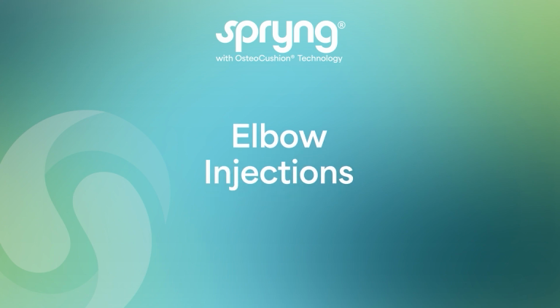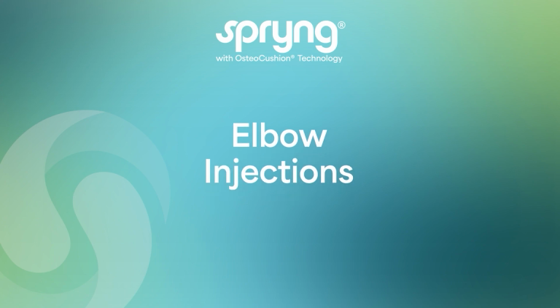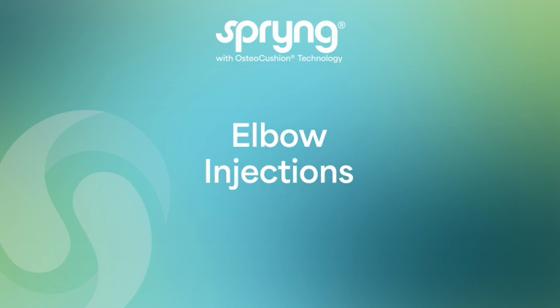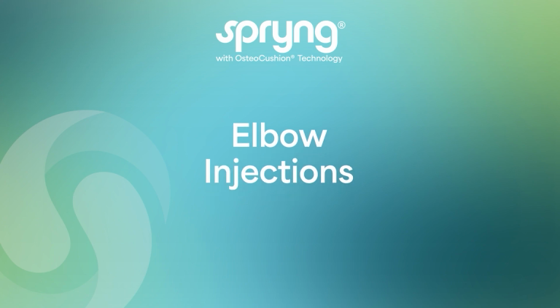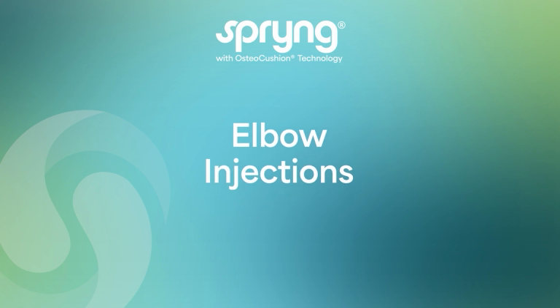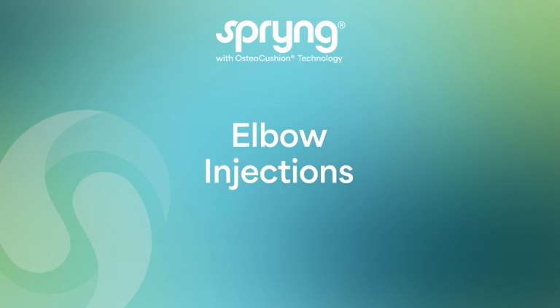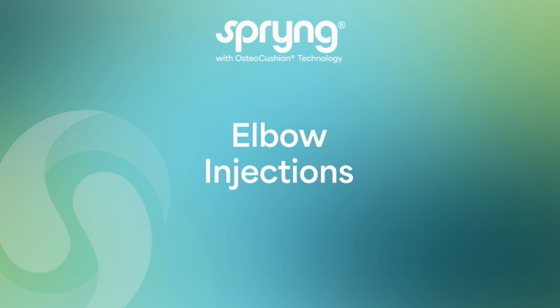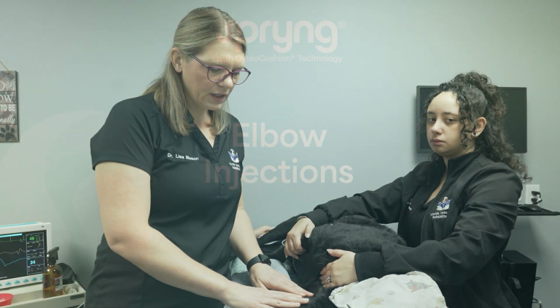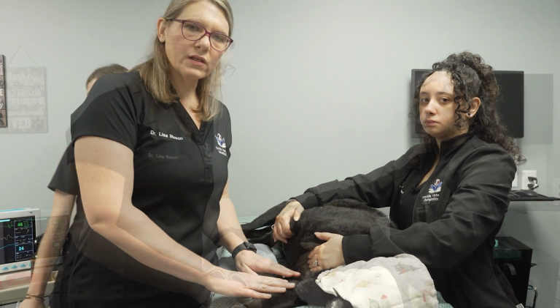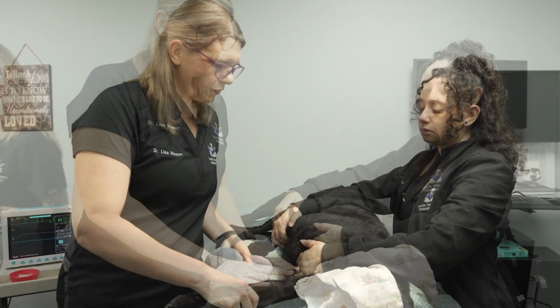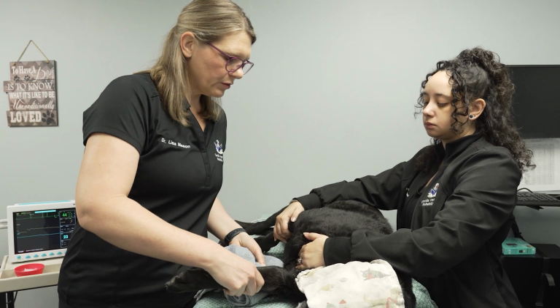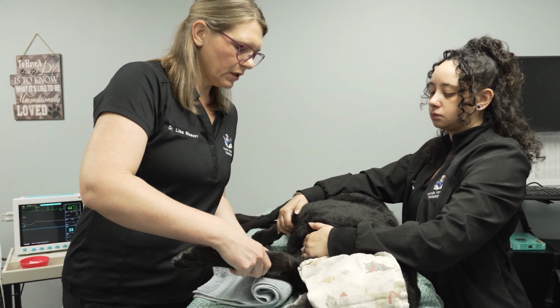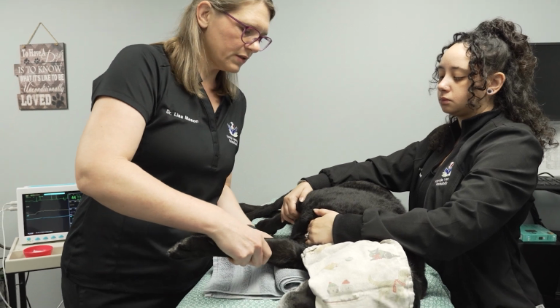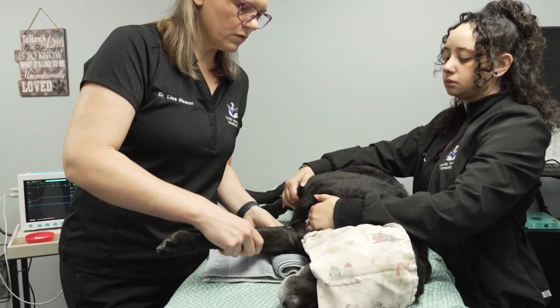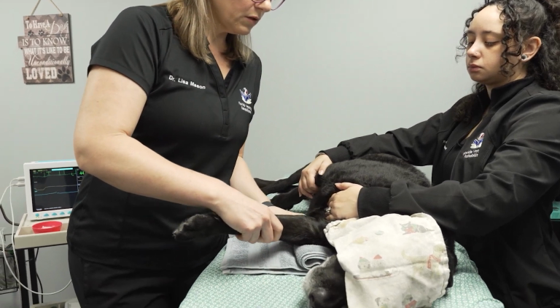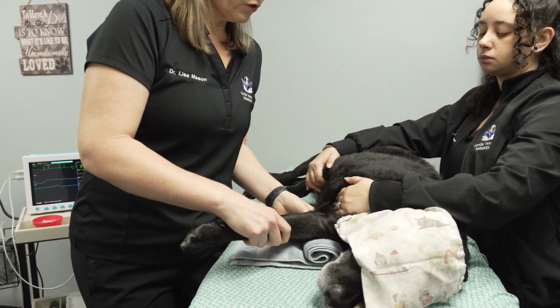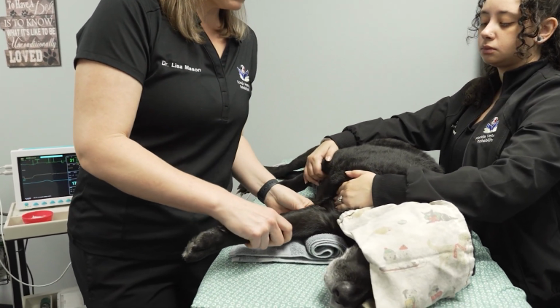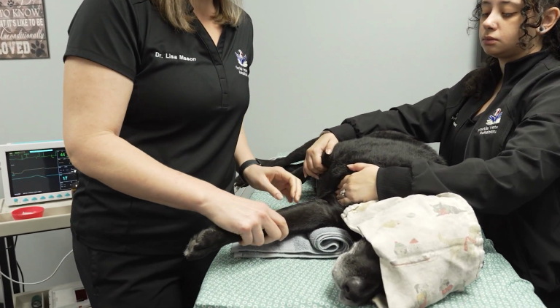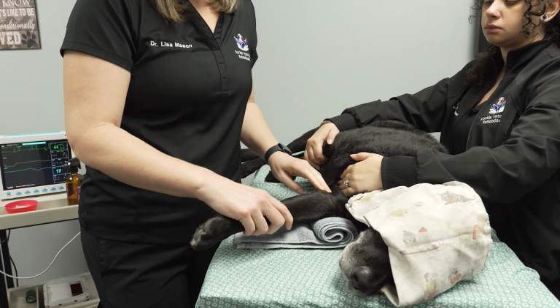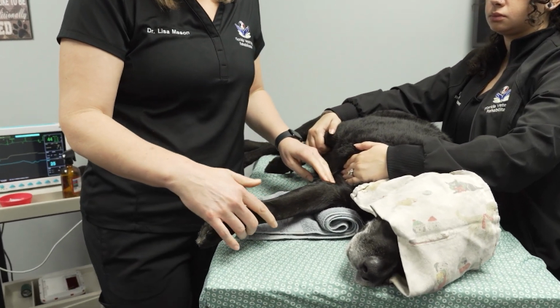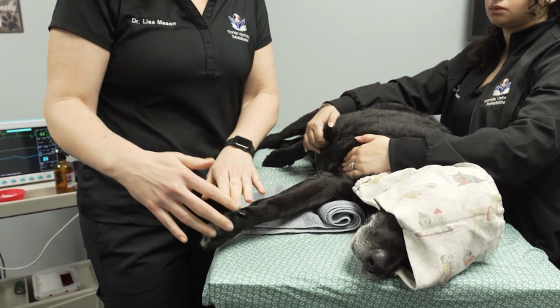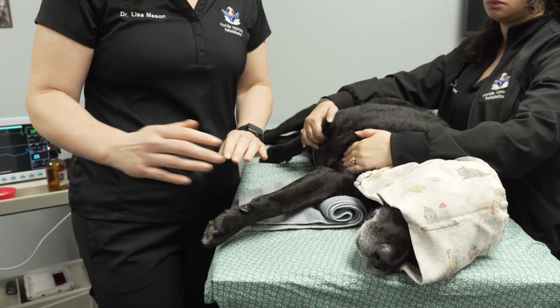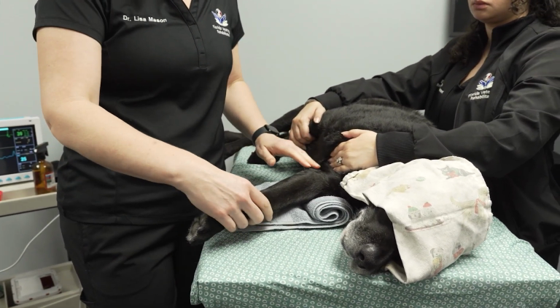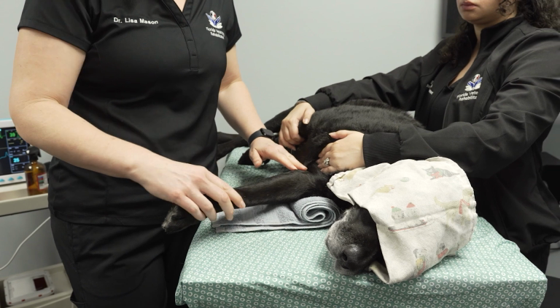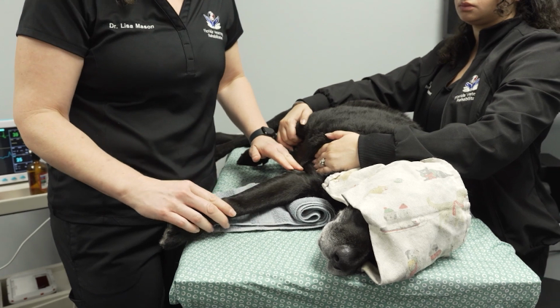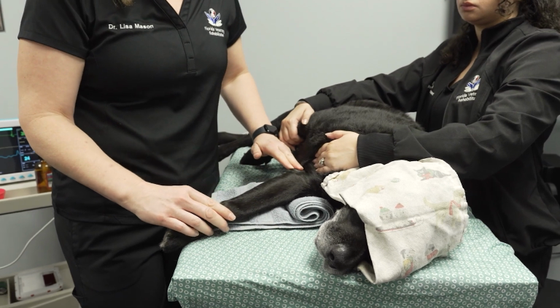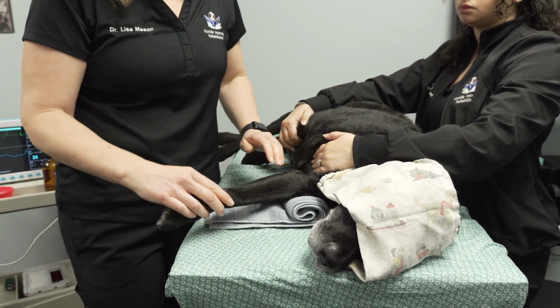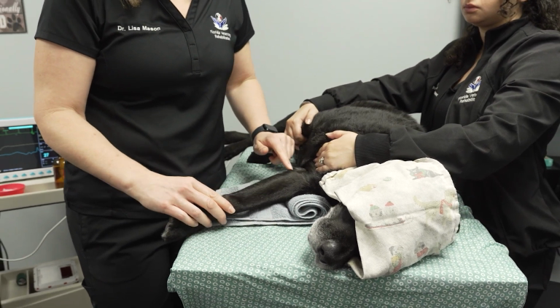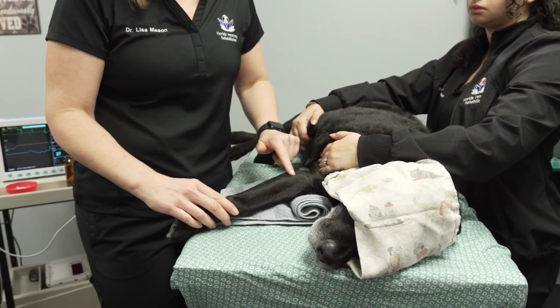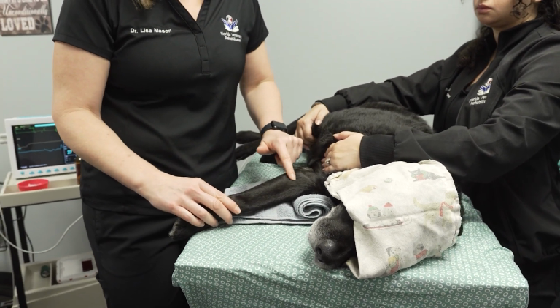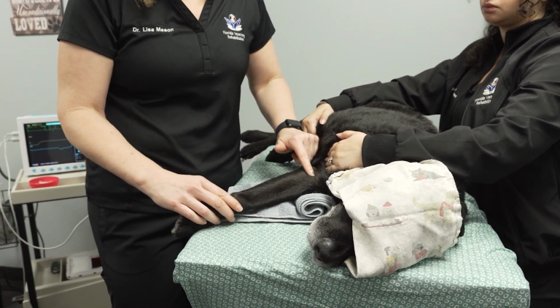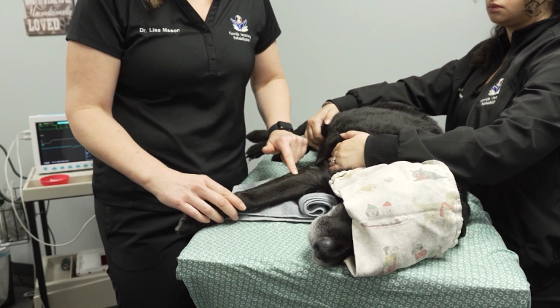Elbow Joint Injections. Begin by sedating the patient. Place the patient in lateral with the affected limb down. Place a rolled towel at the distal humerus to allow for better leverage to open up the joint.